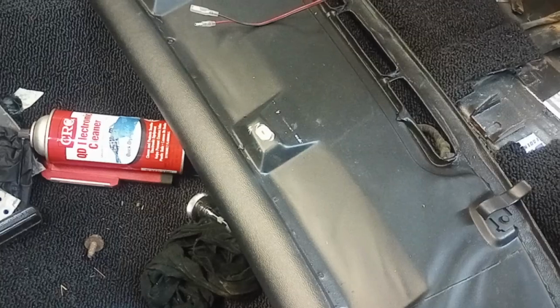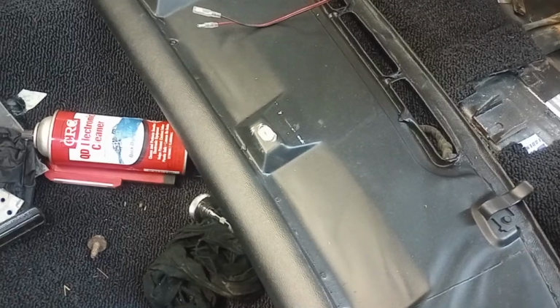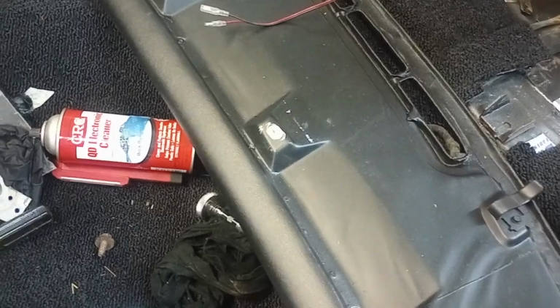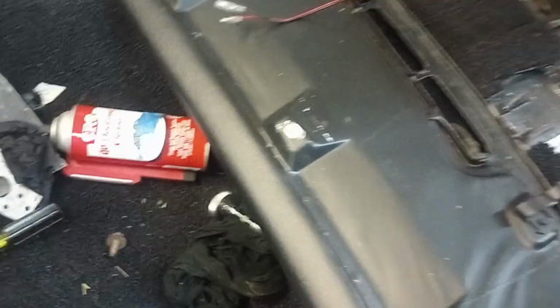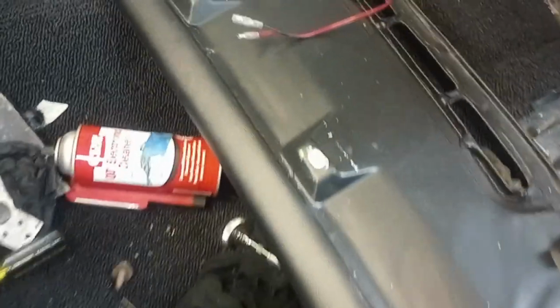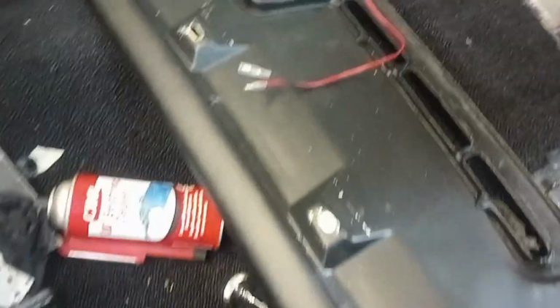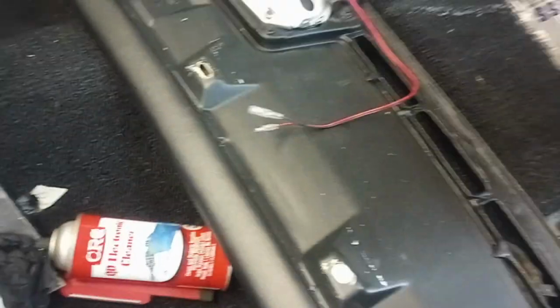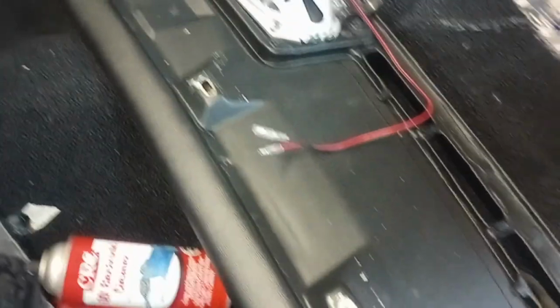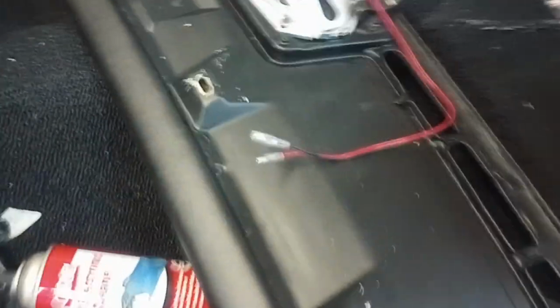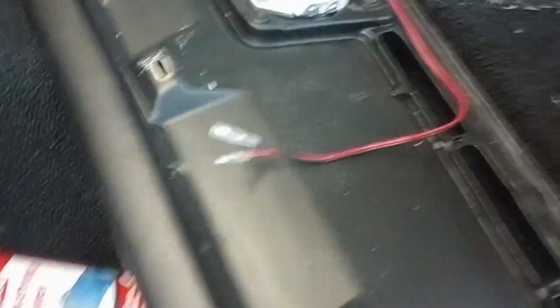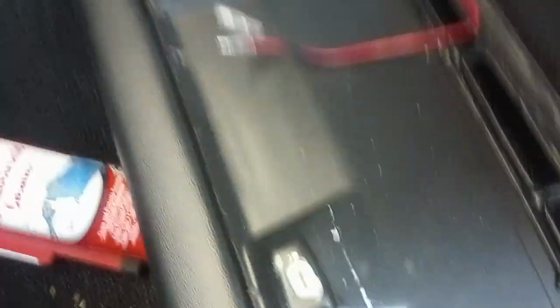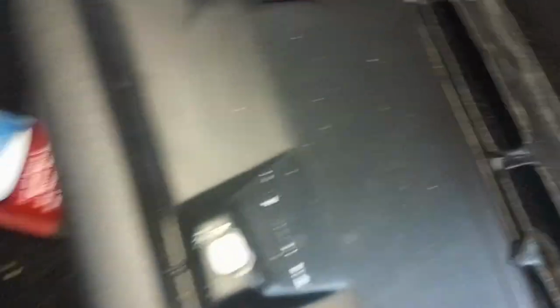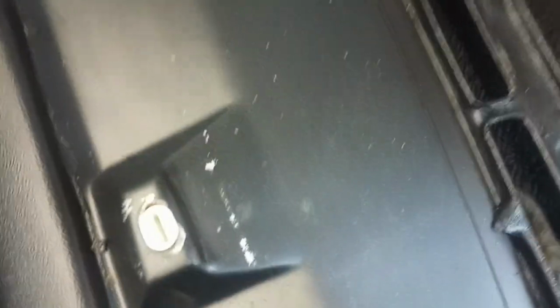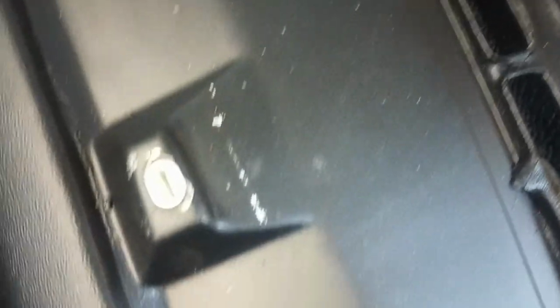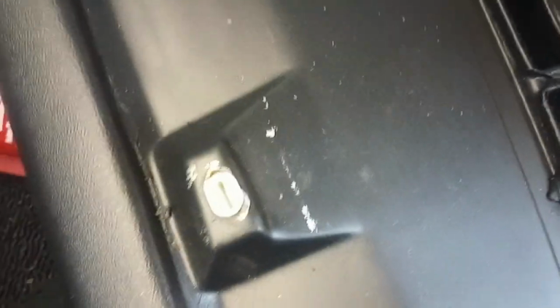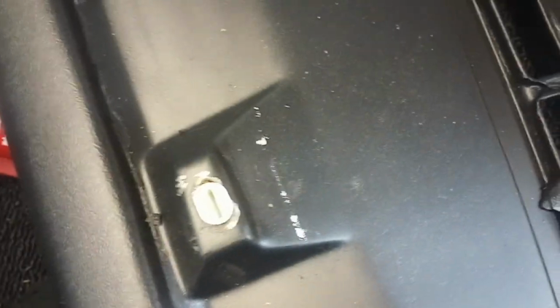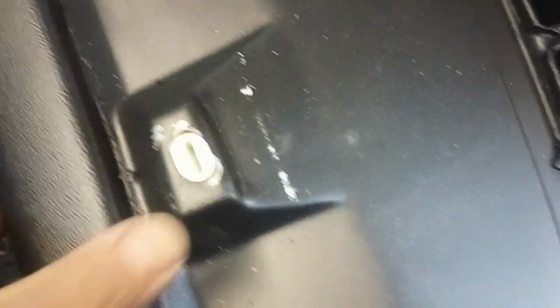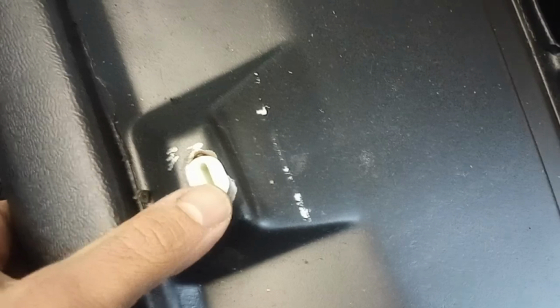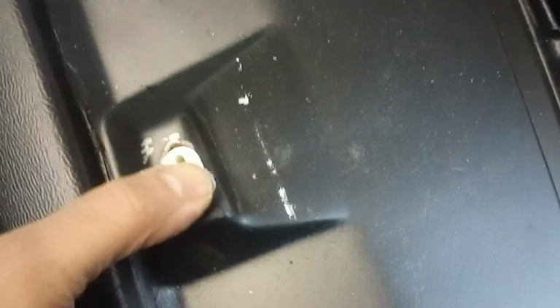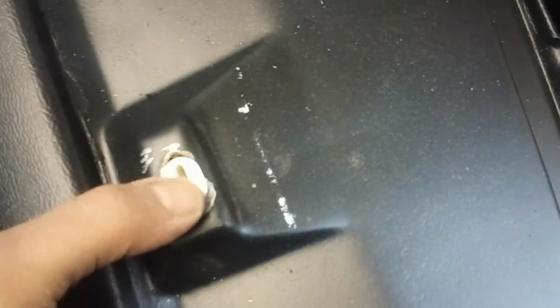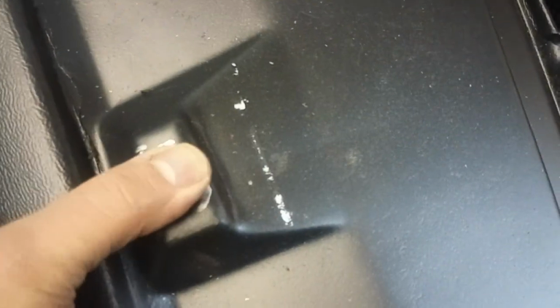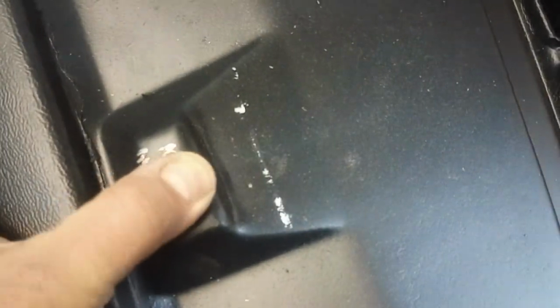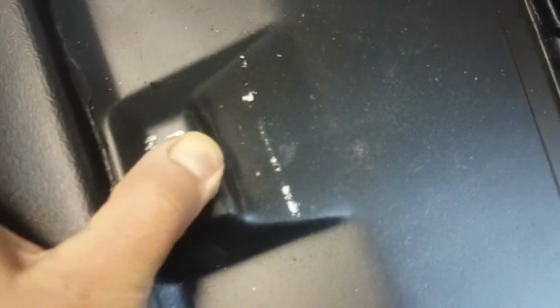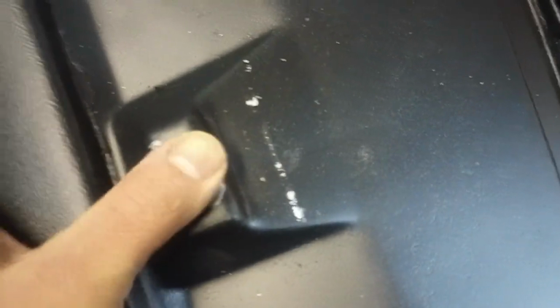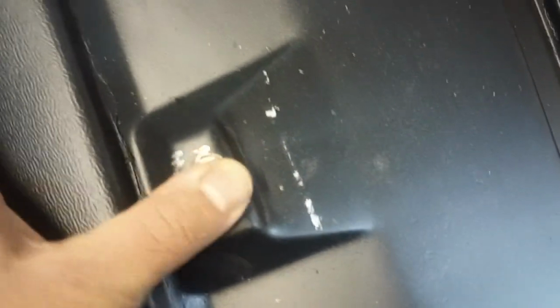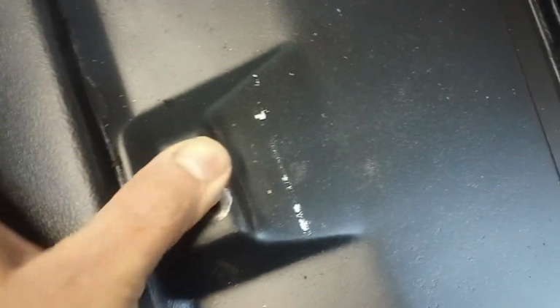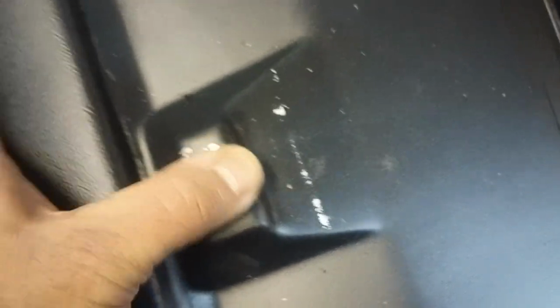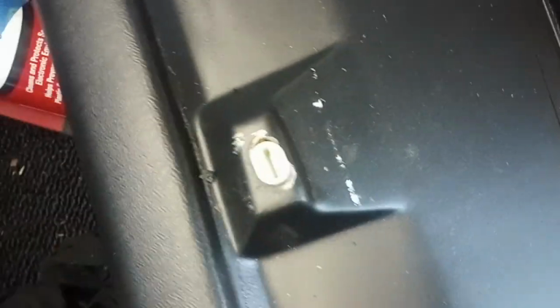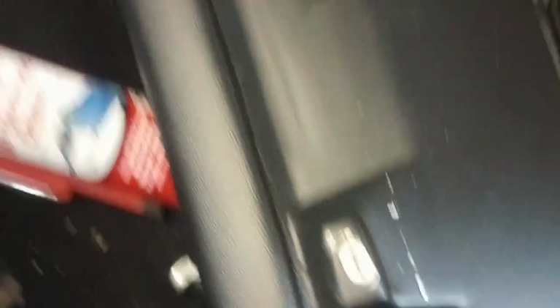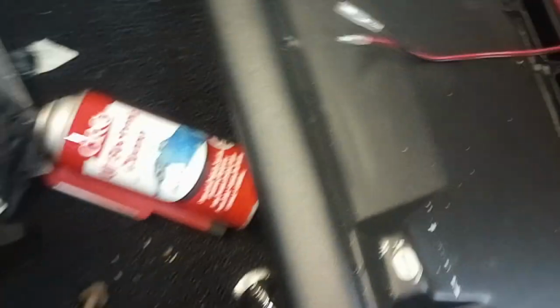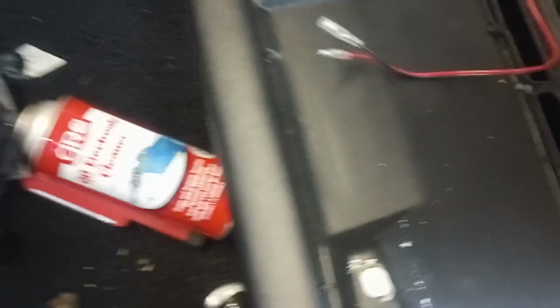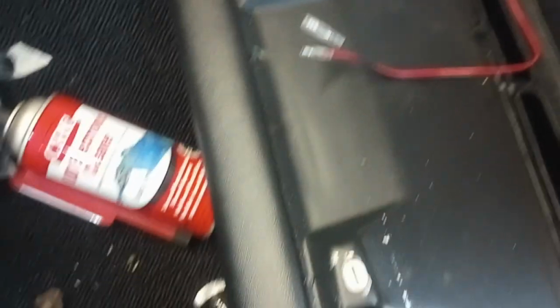Hey everyone, welcome back to the workshop. So I'm putting new clips into the dashboard. This is the underside of the dash cover.